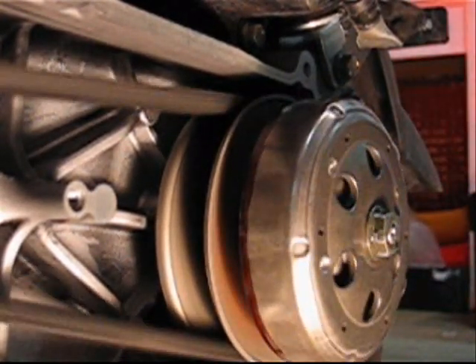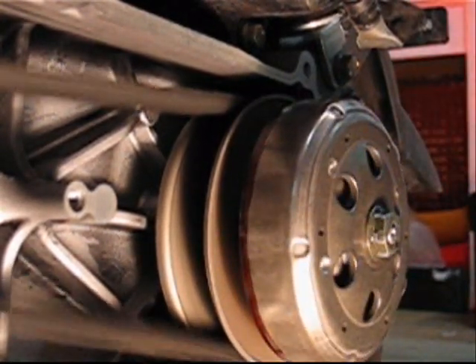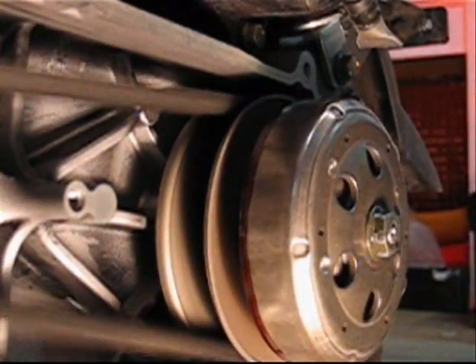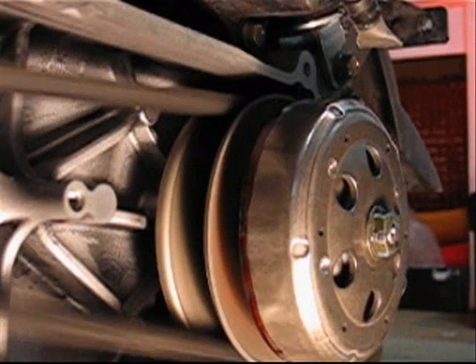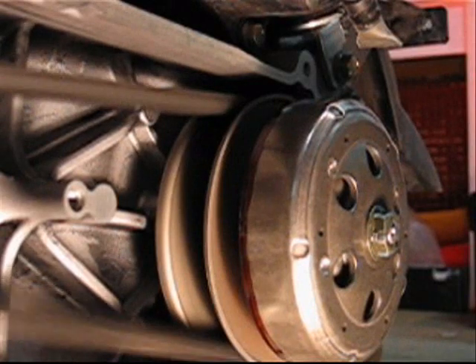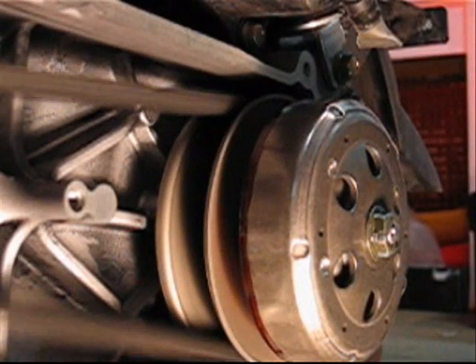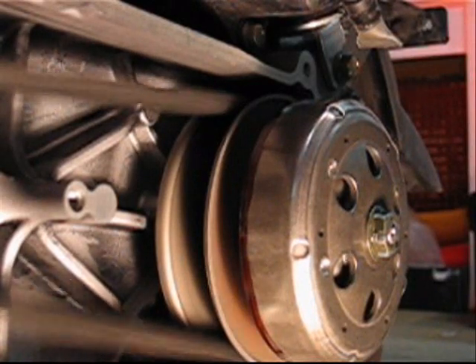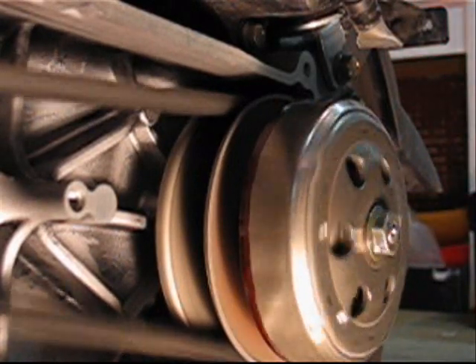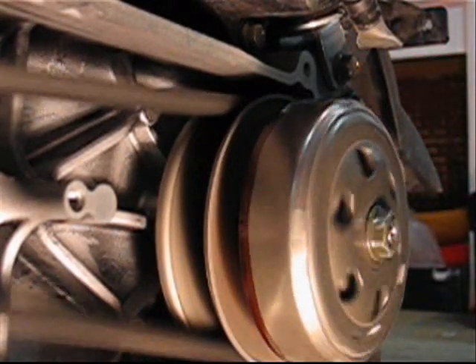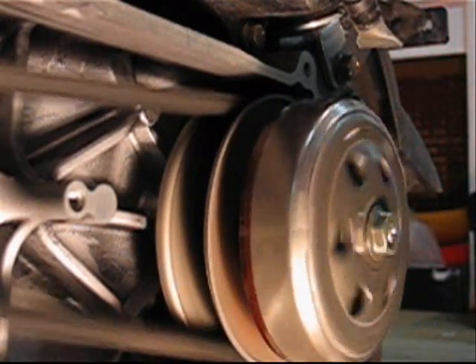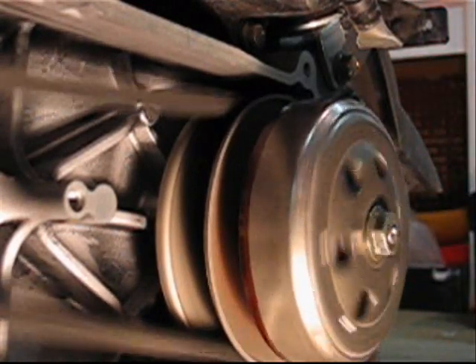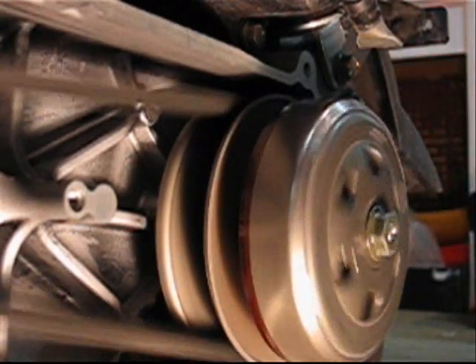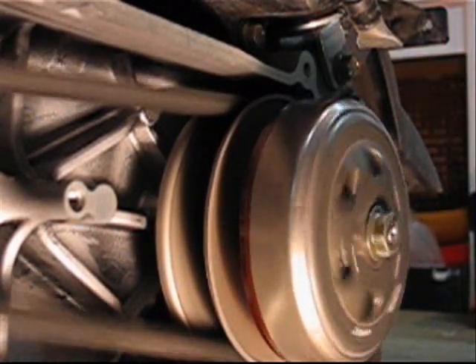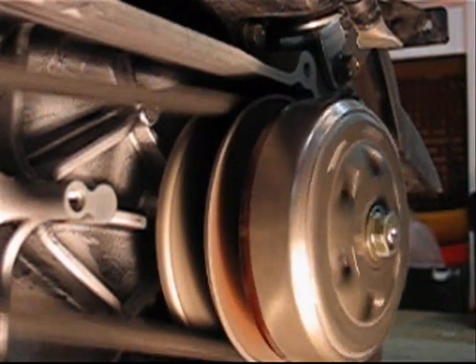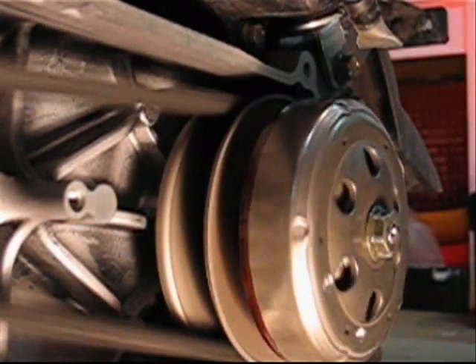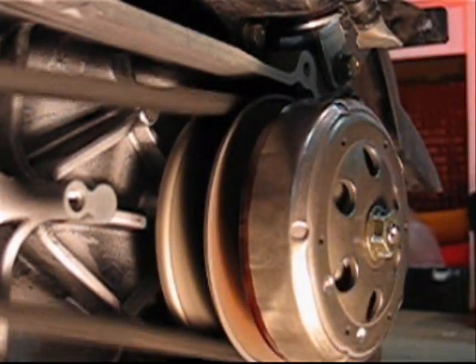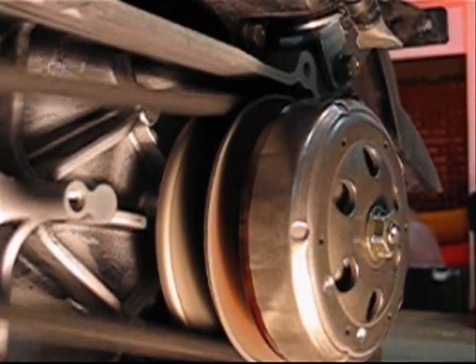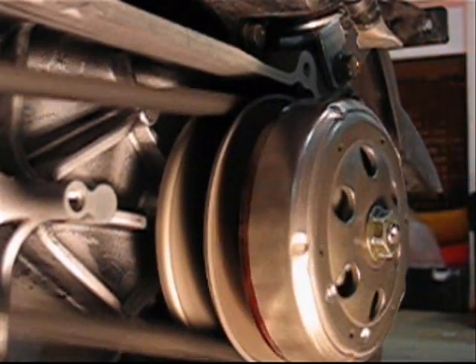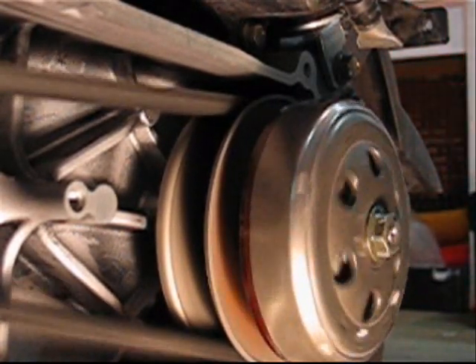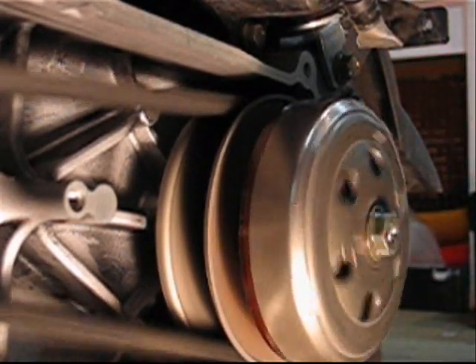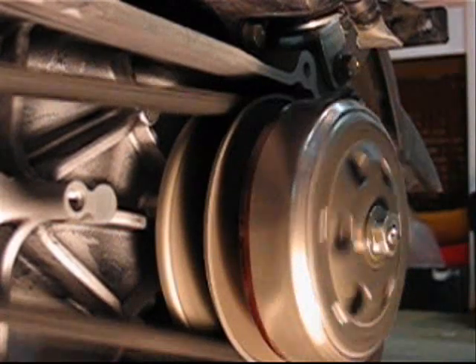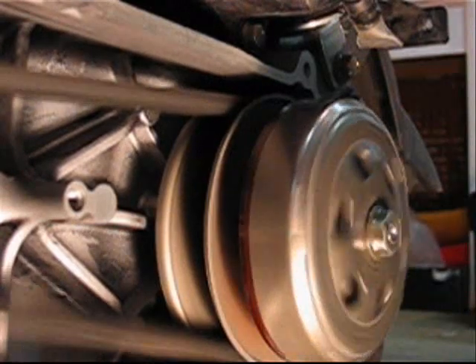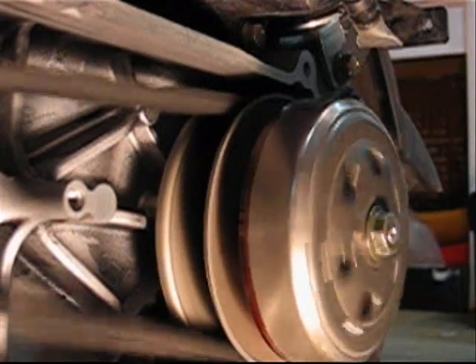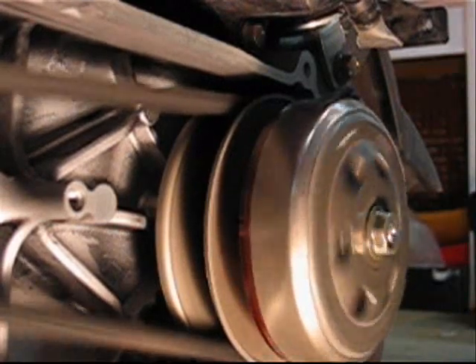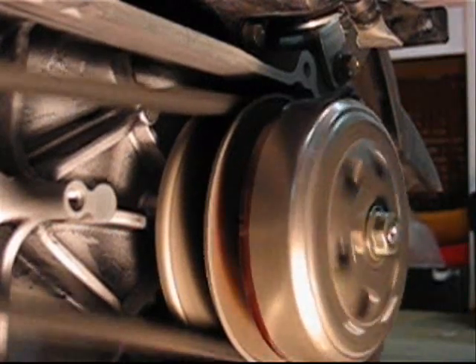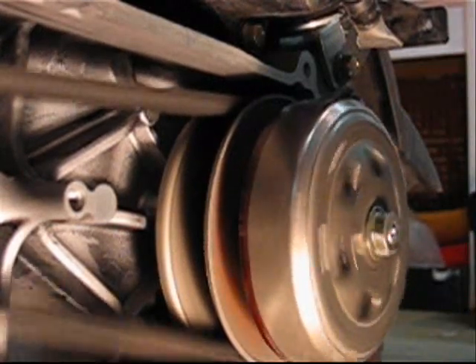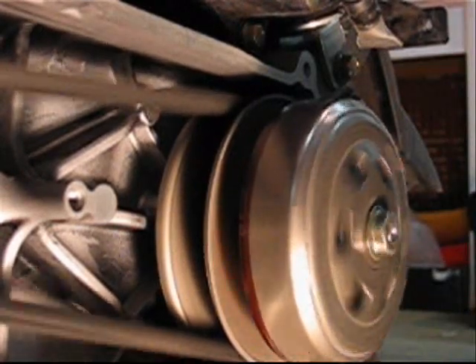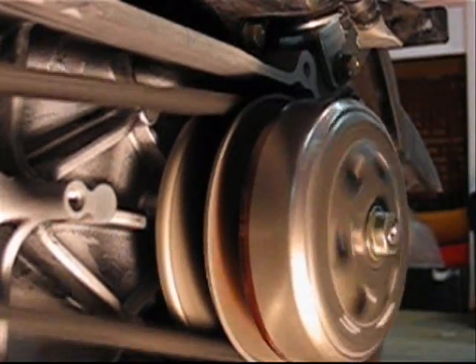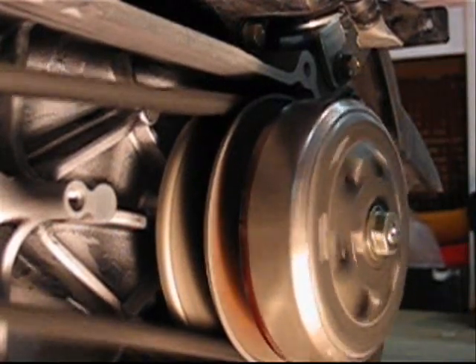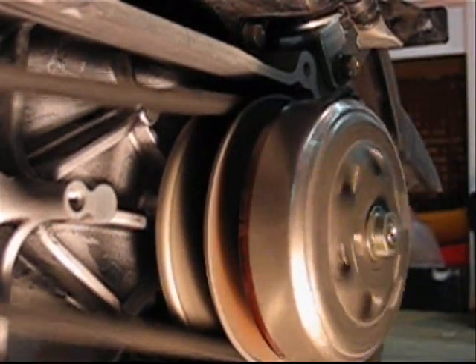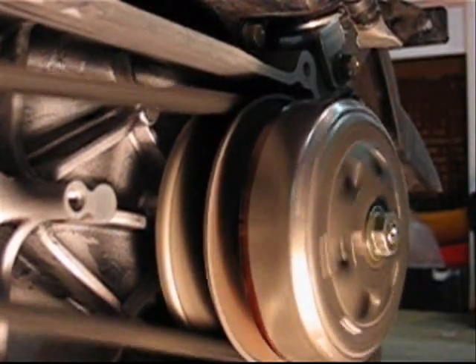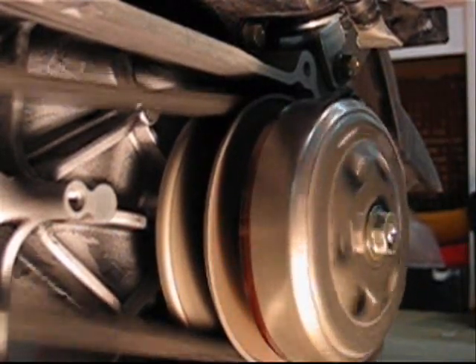Yeah, I am holding the brake right now. You will see when the clutch engages, the clutch will run much faster.